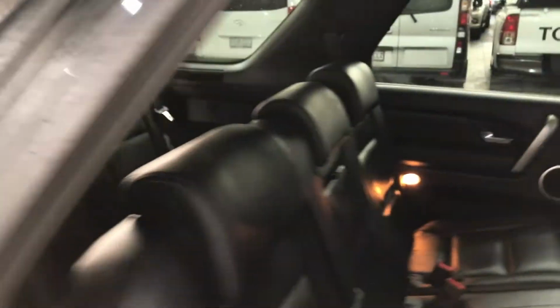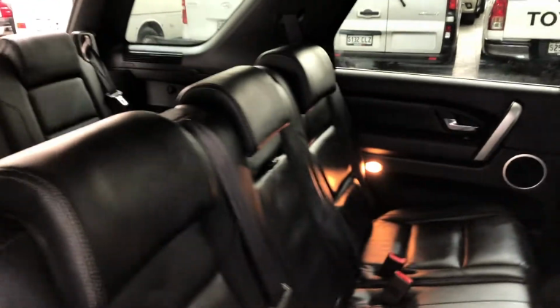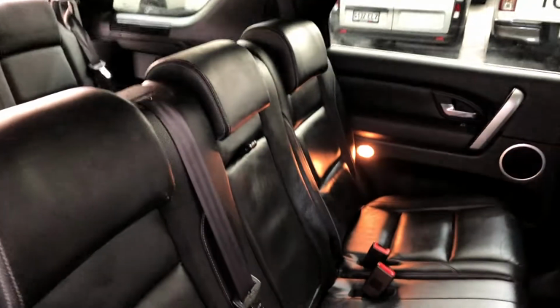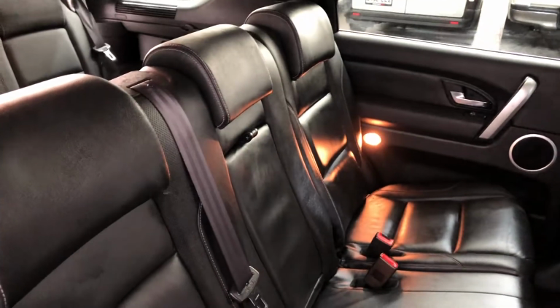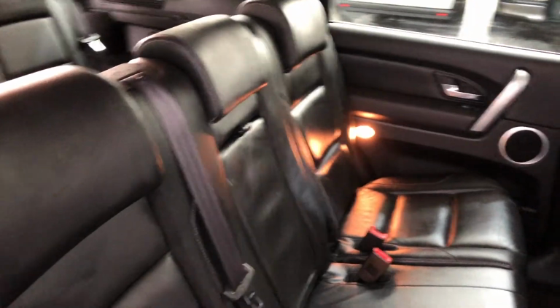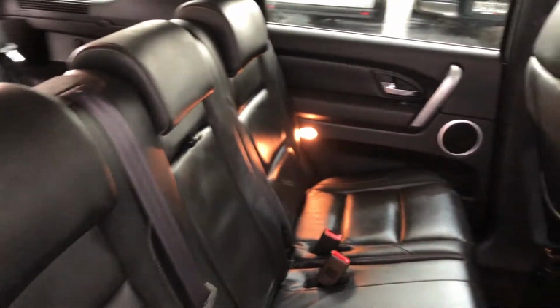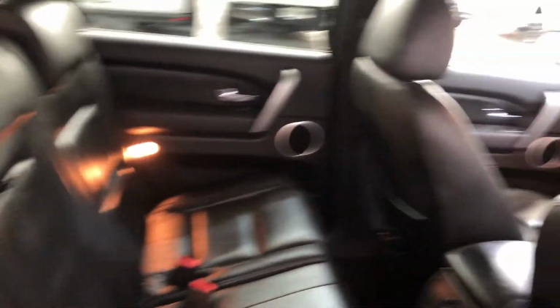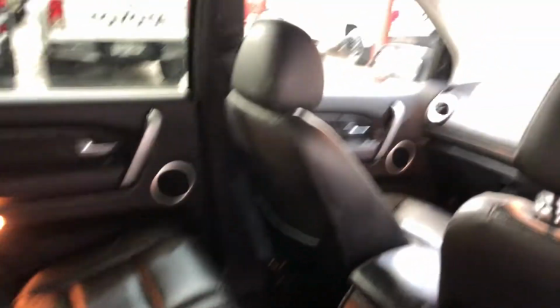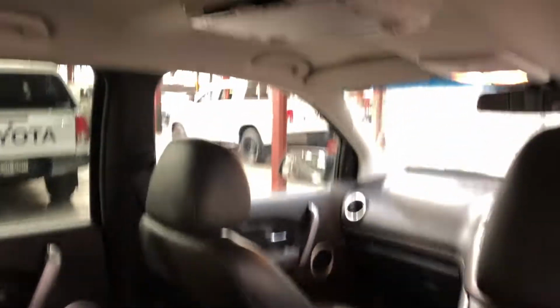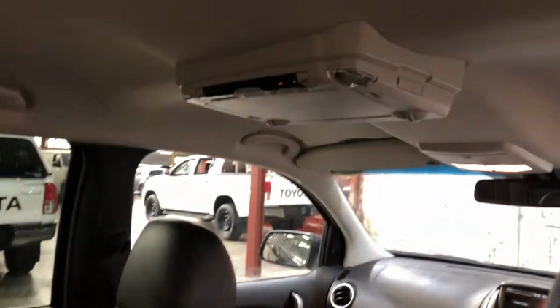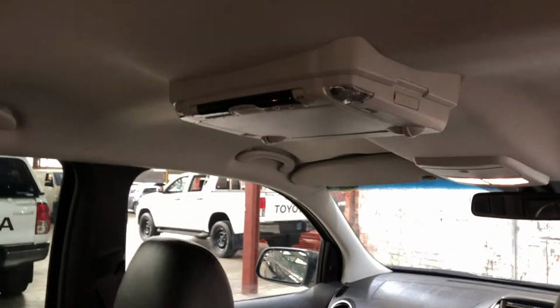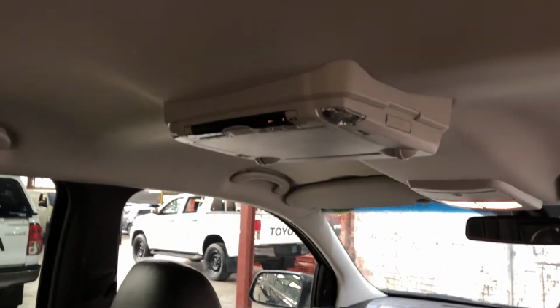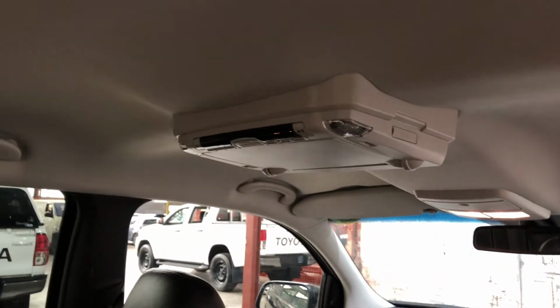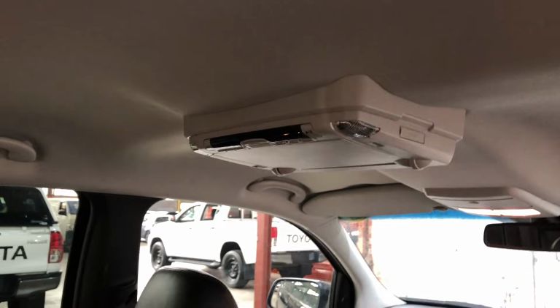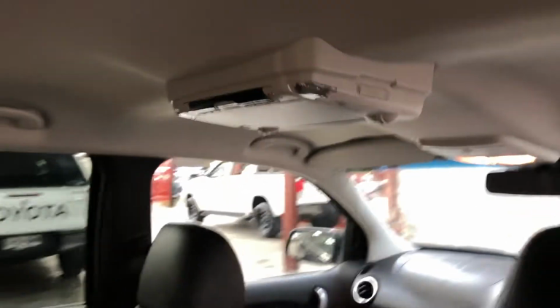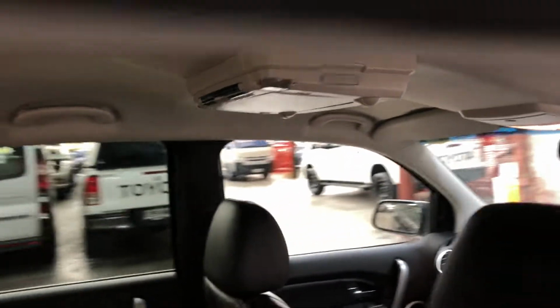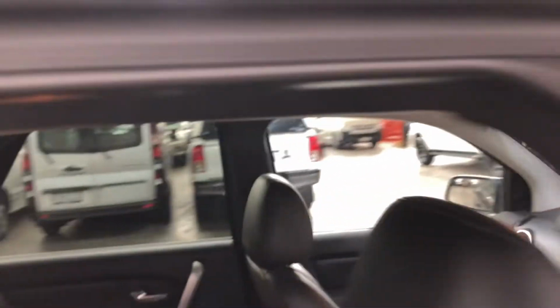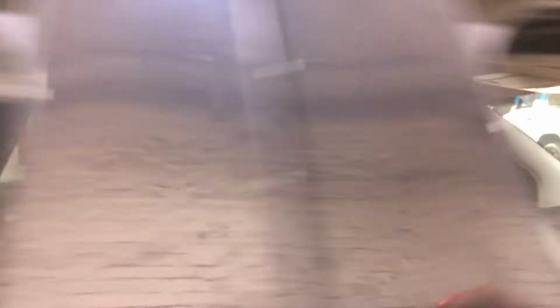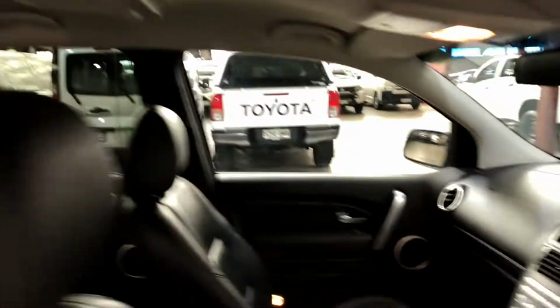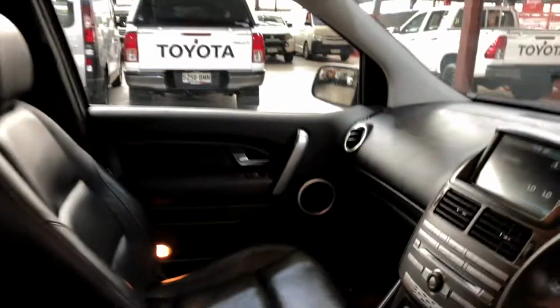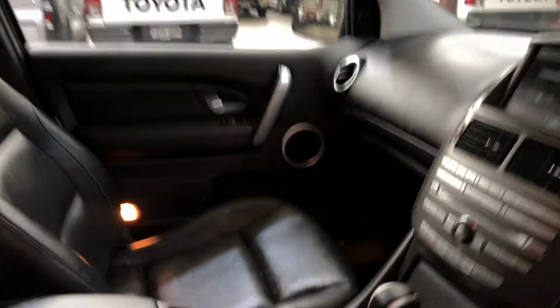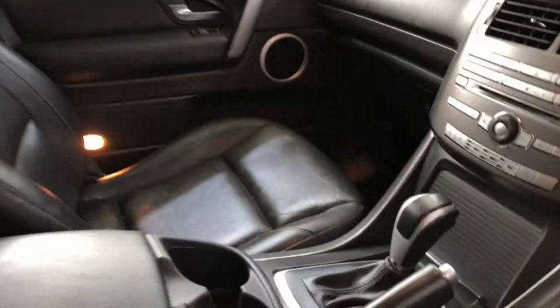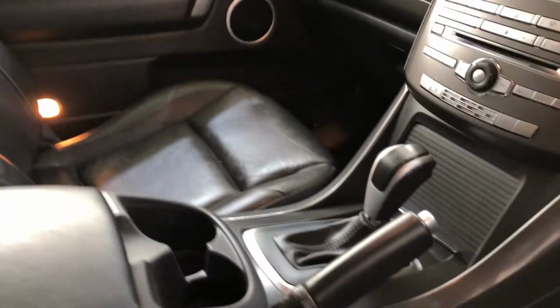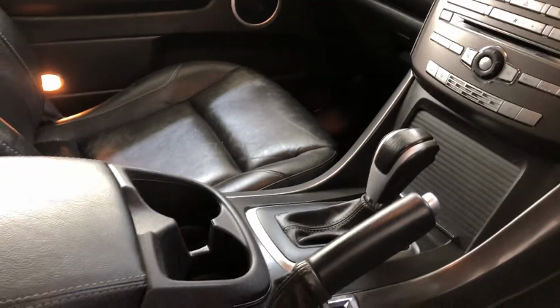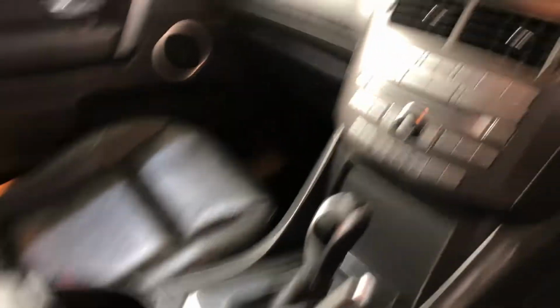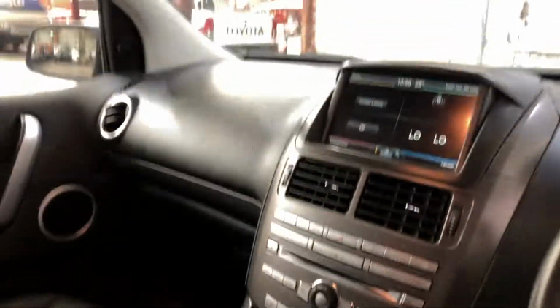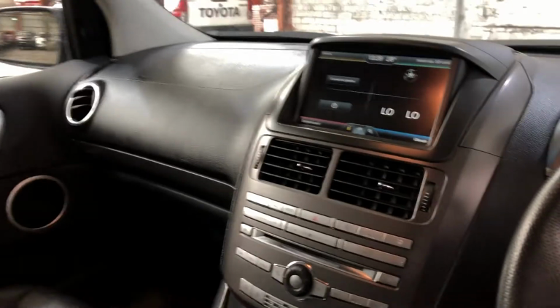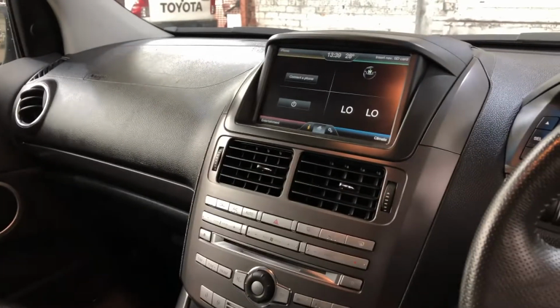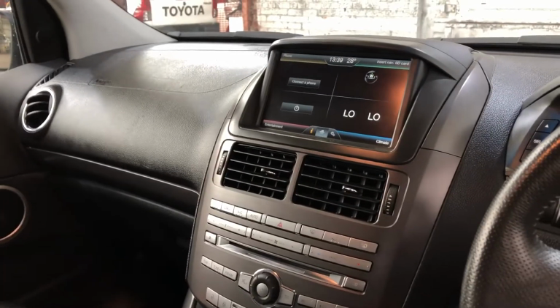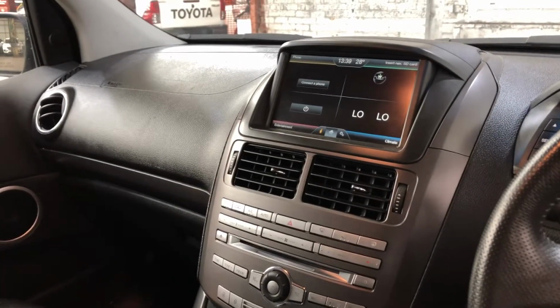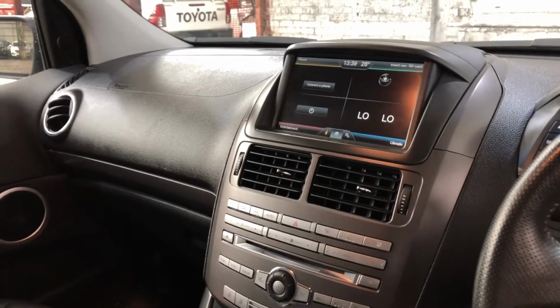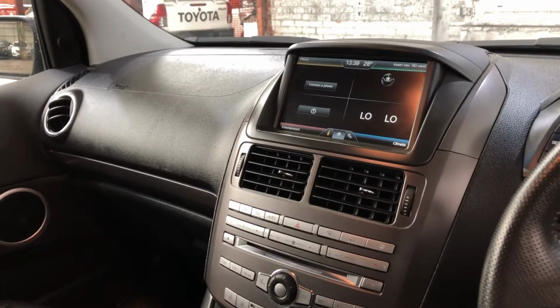It has a full leather interior throughout and comes fitted with a DVD player. It's a fully automatic transmission with all the original head unit including sat nav and reverse camera.